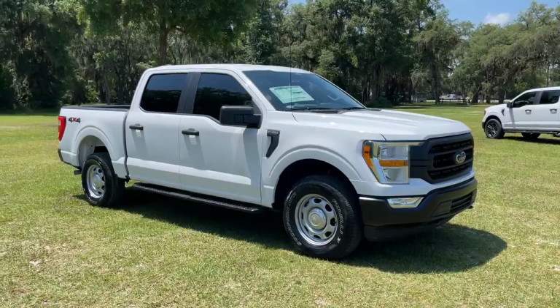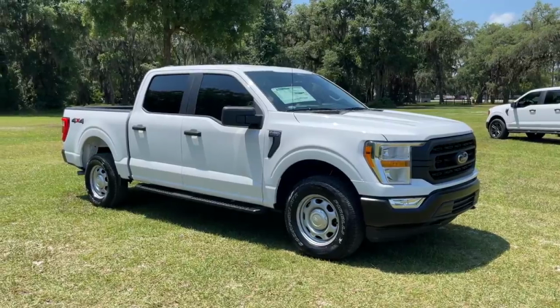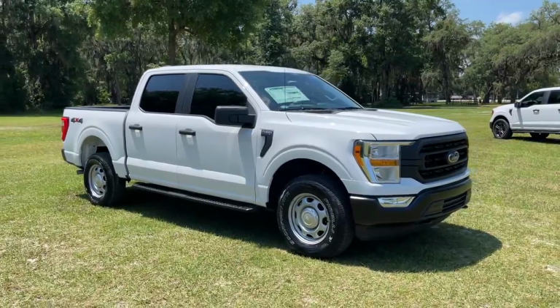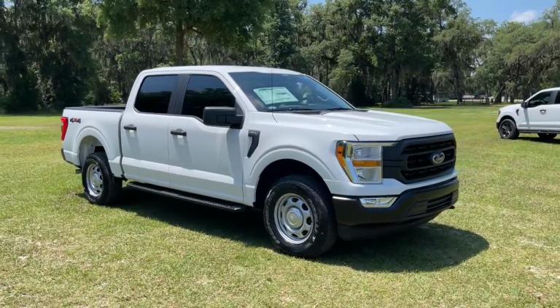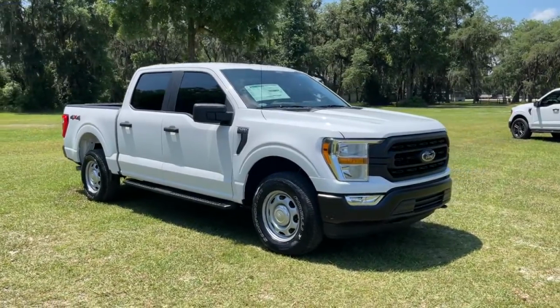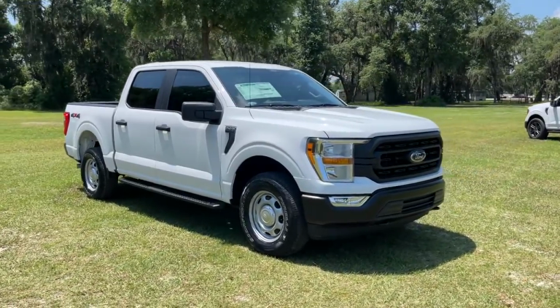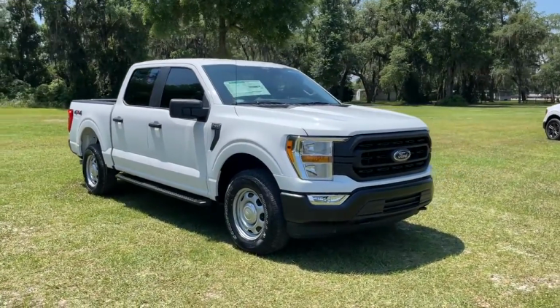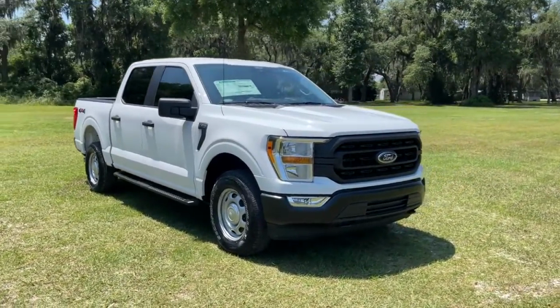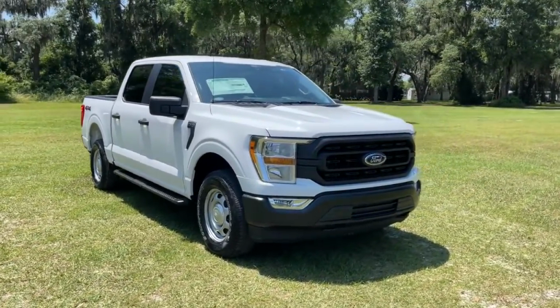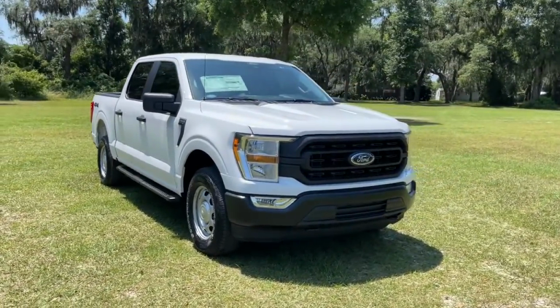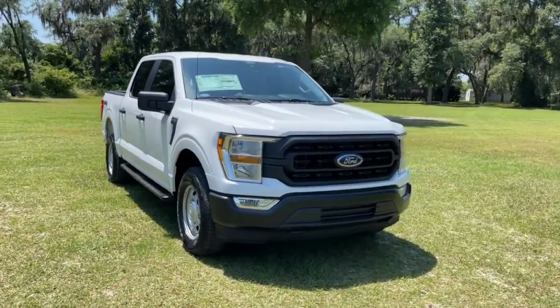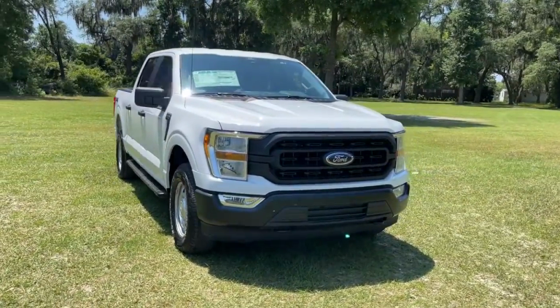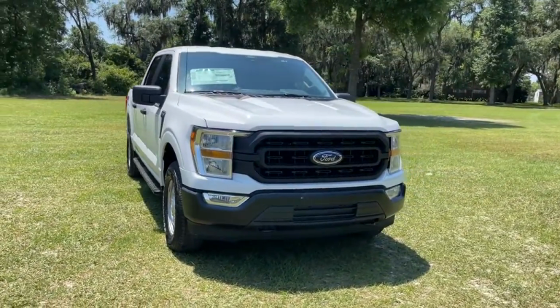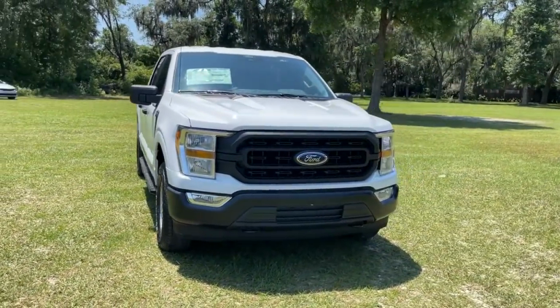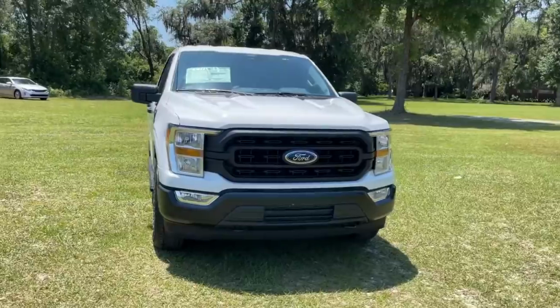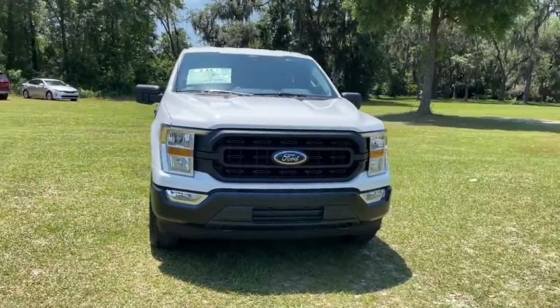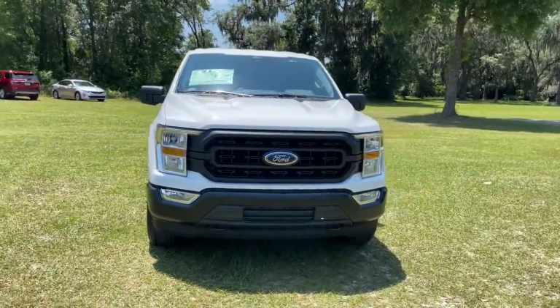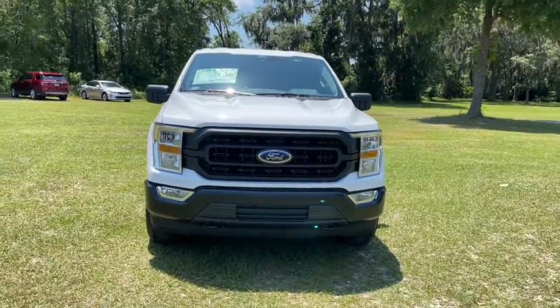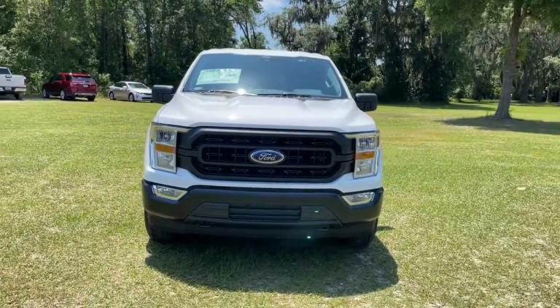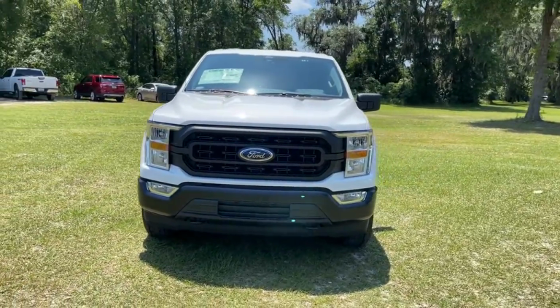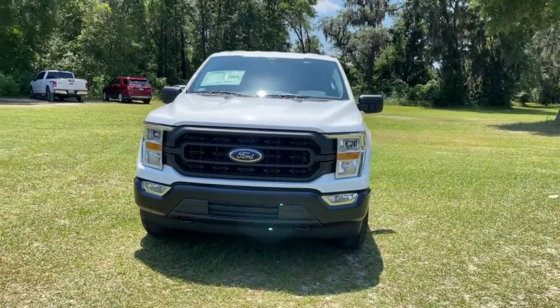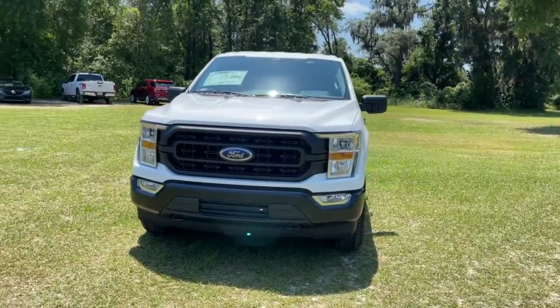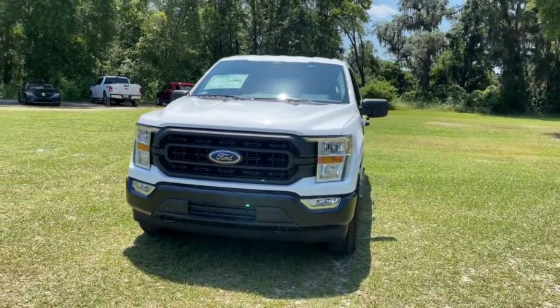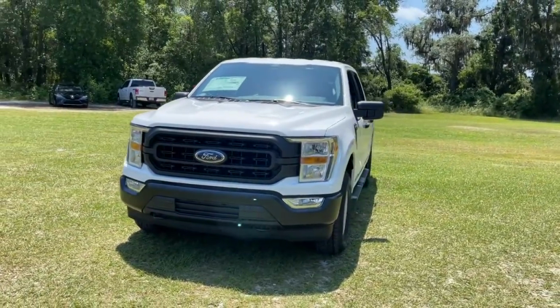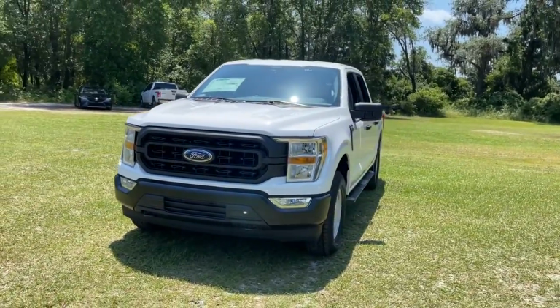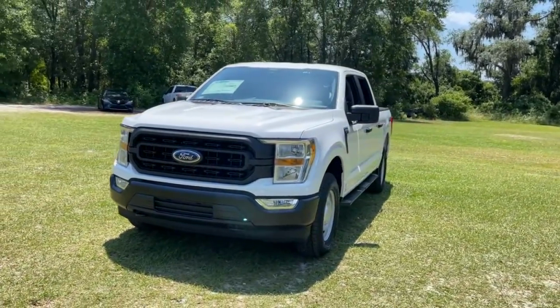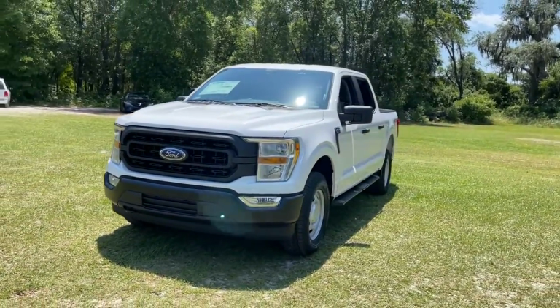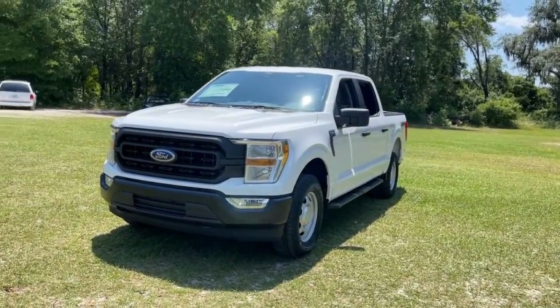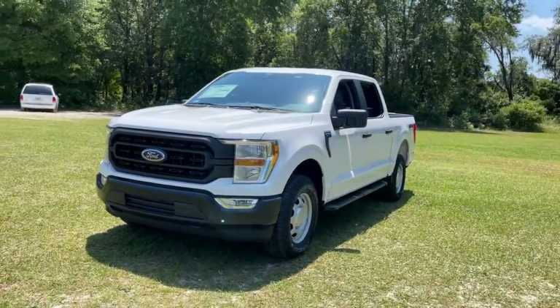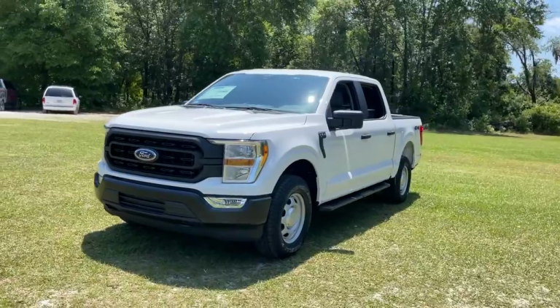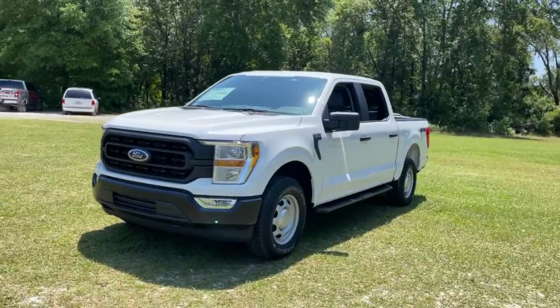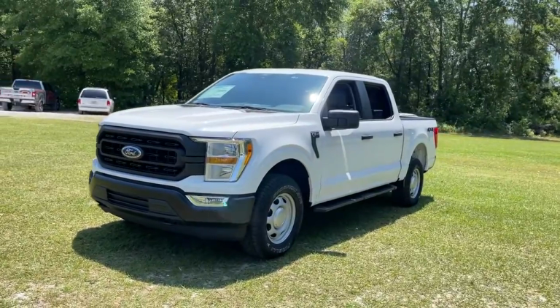This could be the car for you. The 2021 Ford F-150. This rugged F-150 is ready for work, off-roading, or a little R&R.